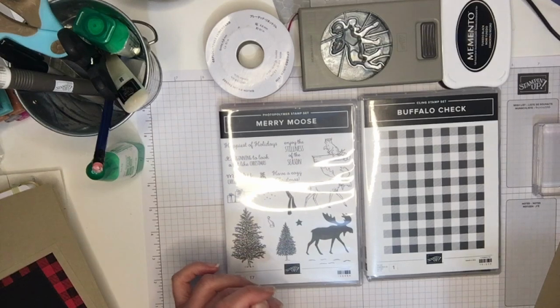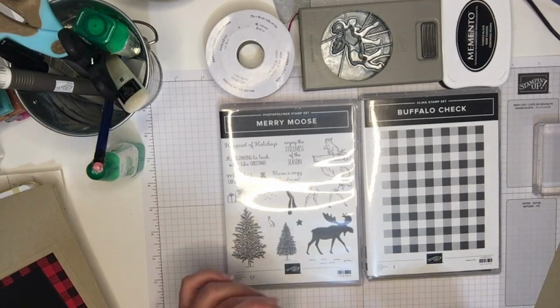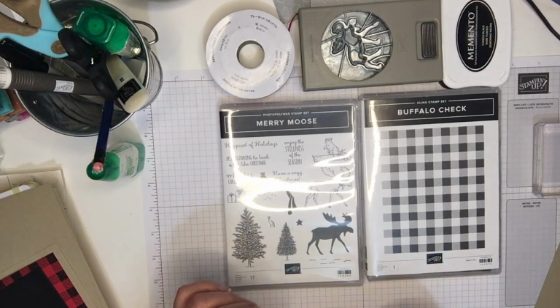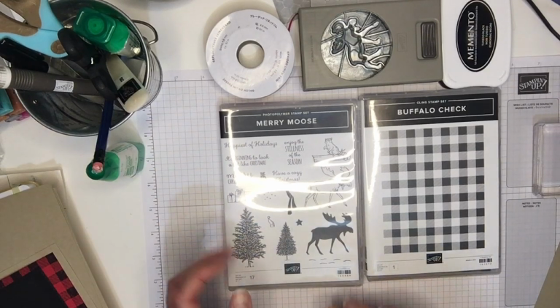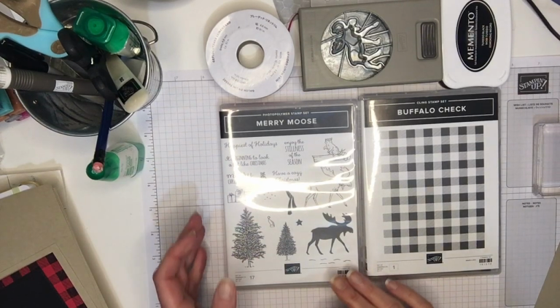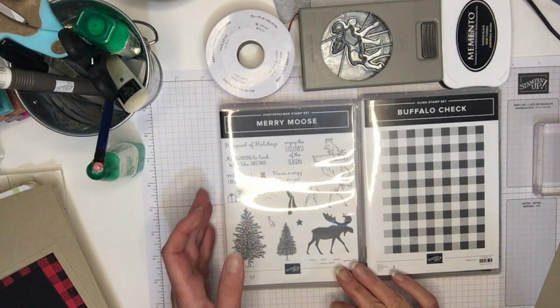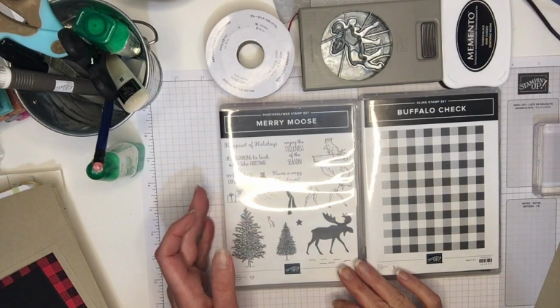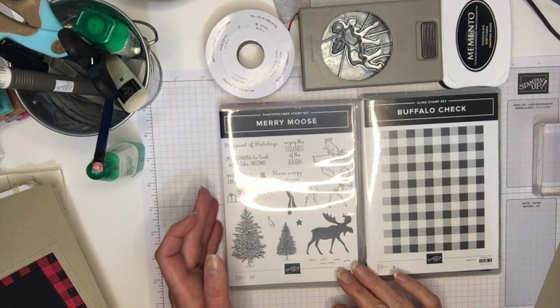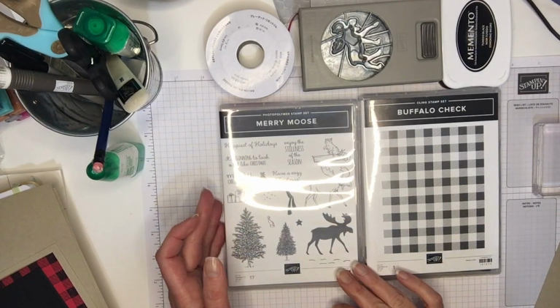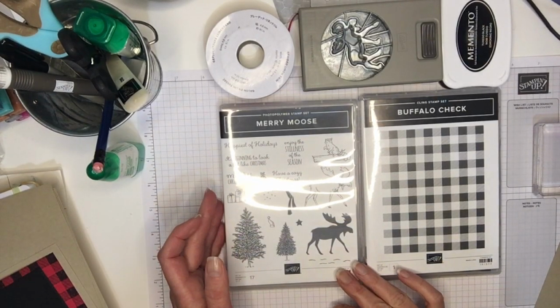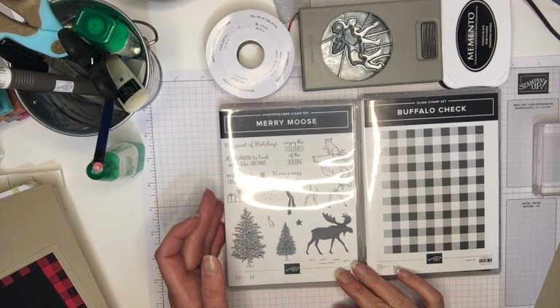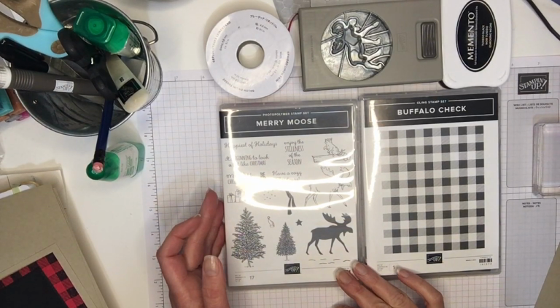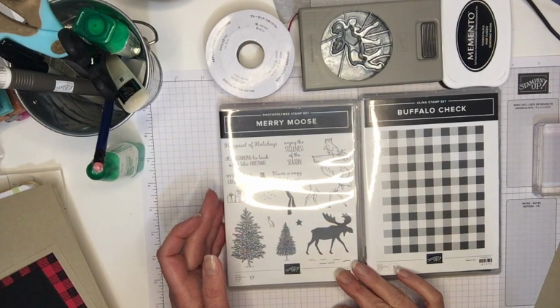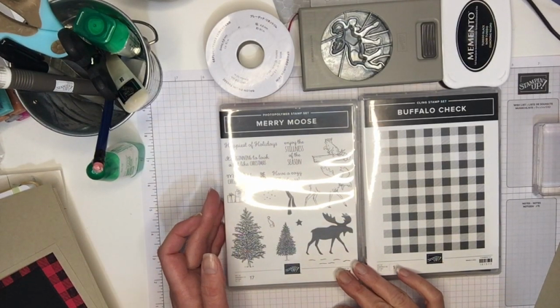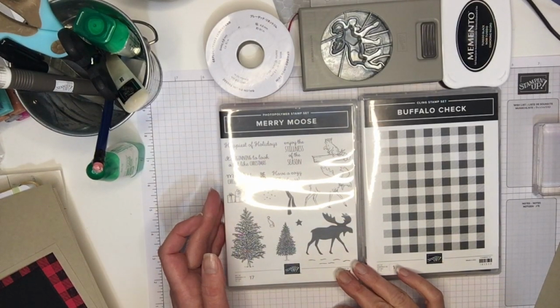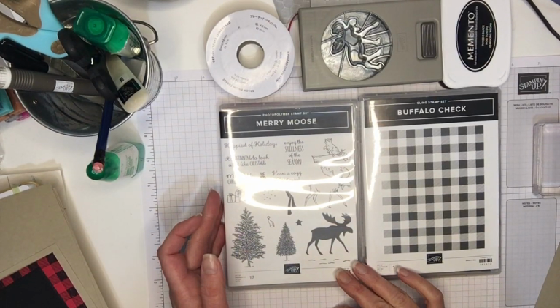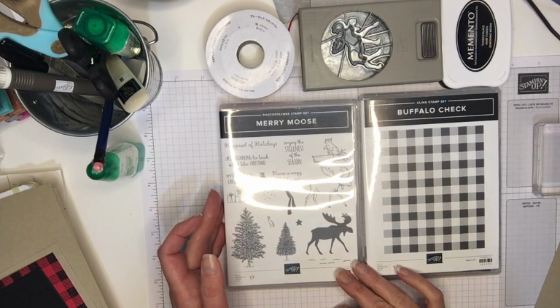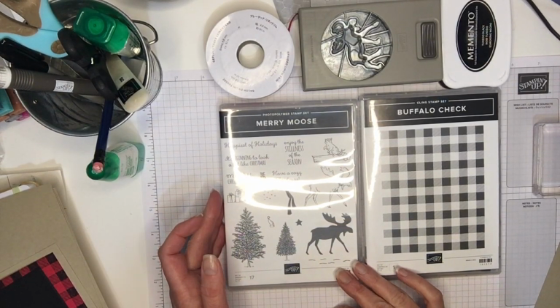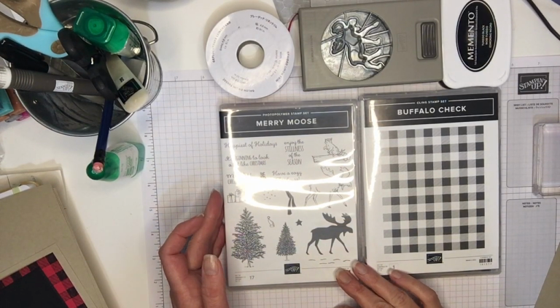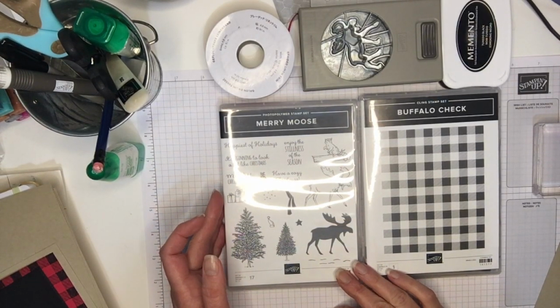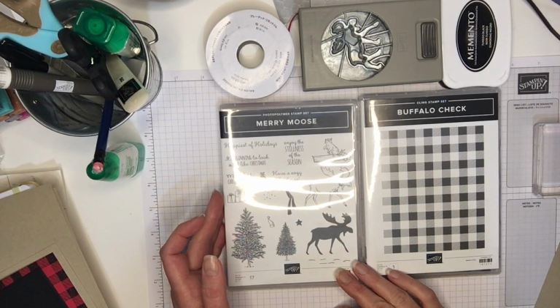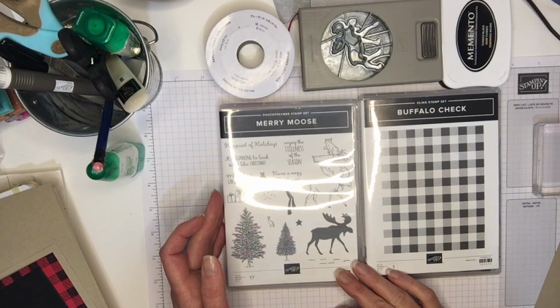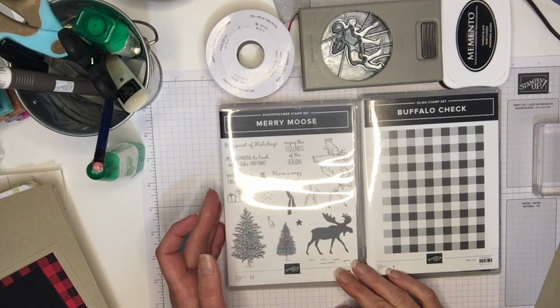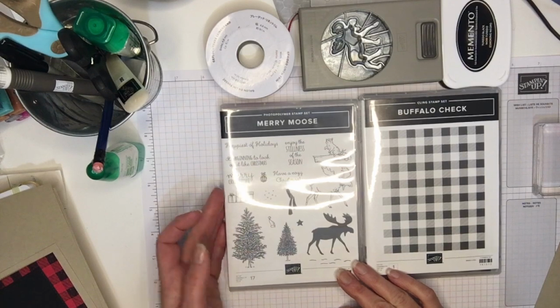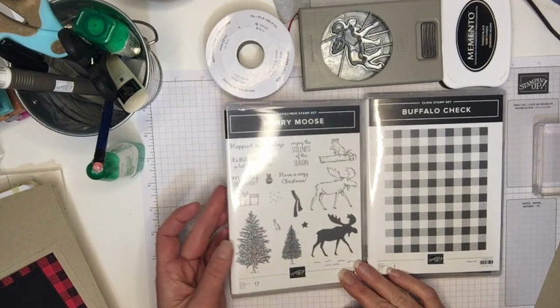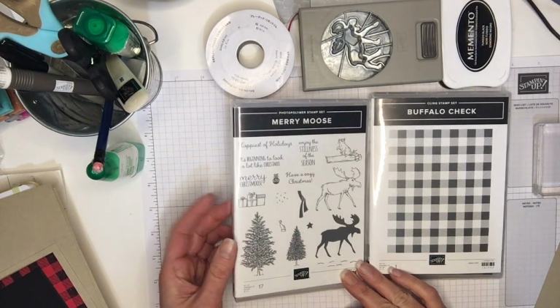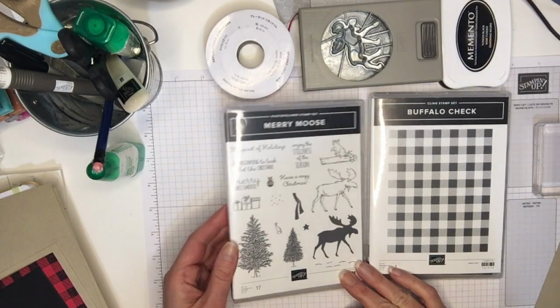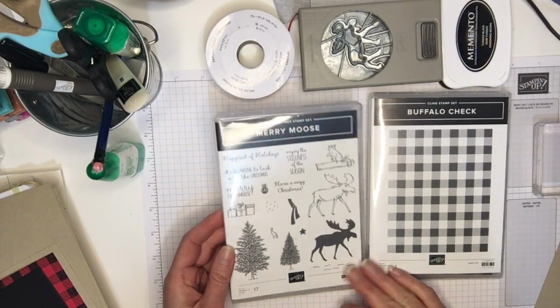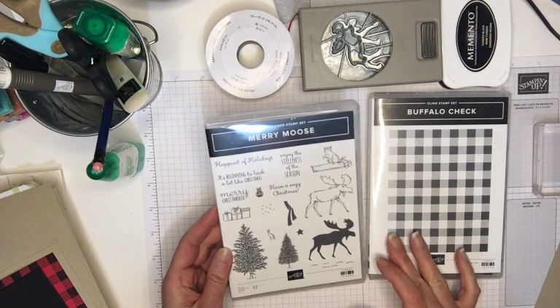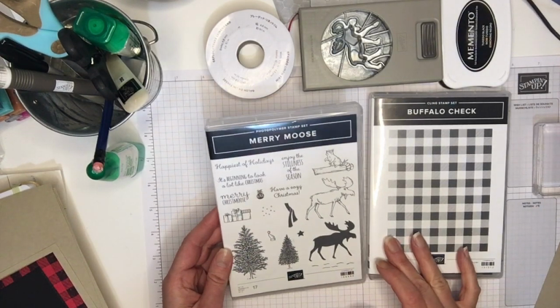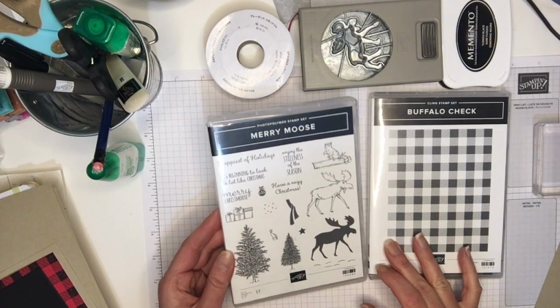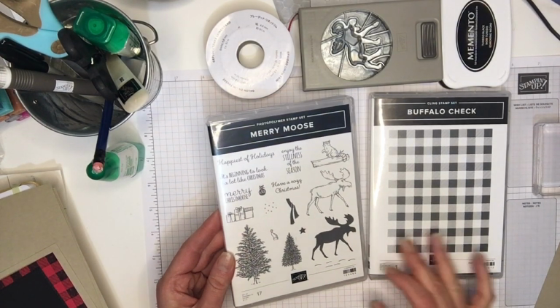Hi, my name is Christine. I'm a demonstrator with Stampin' Up! and I'm going to make a couple of cards using the Merry Moose bundle.